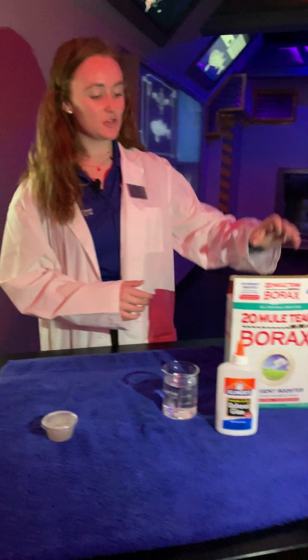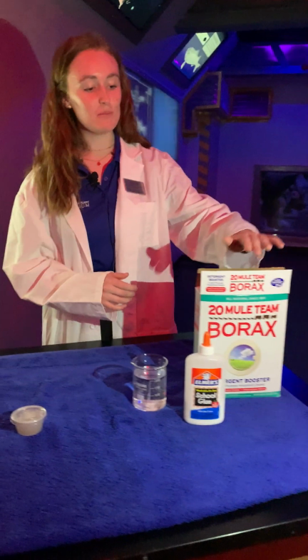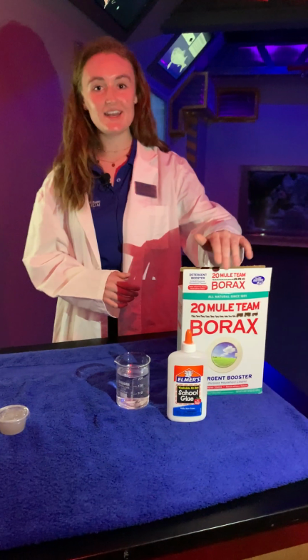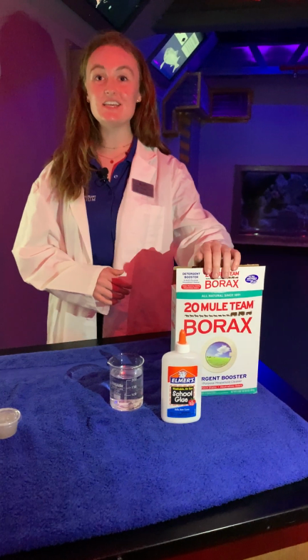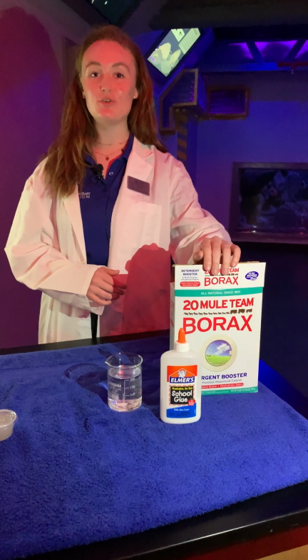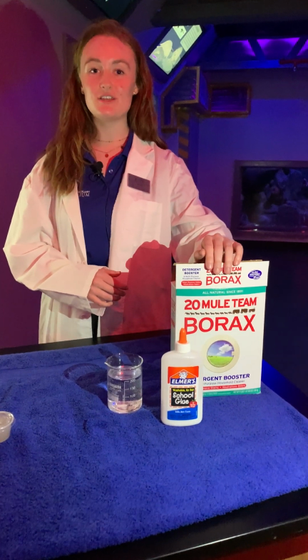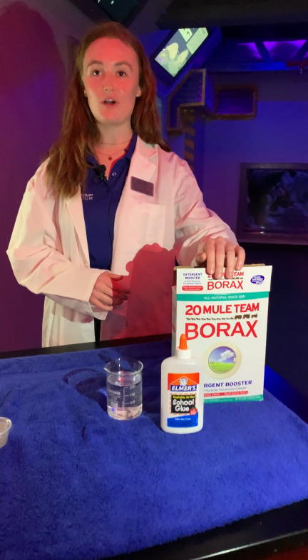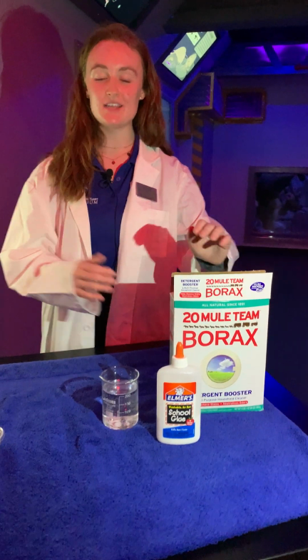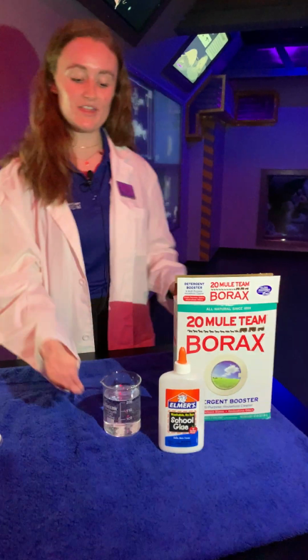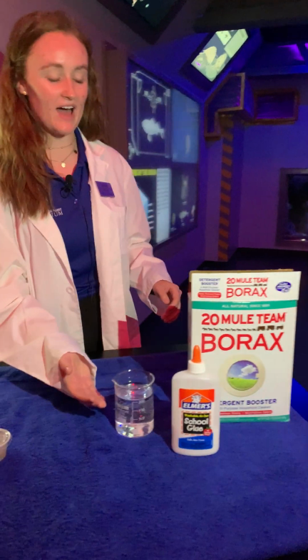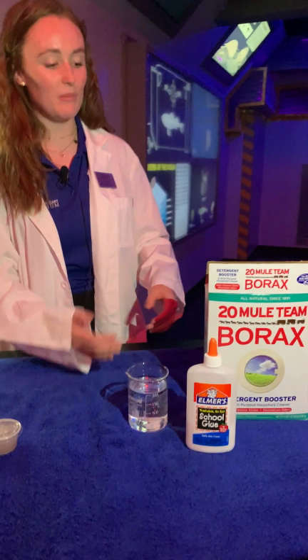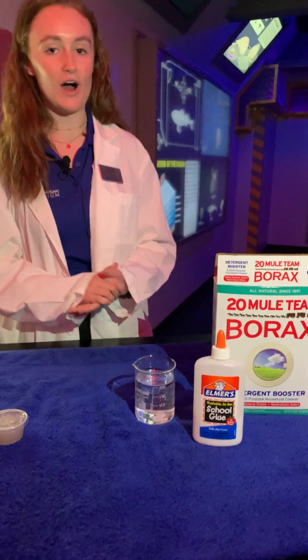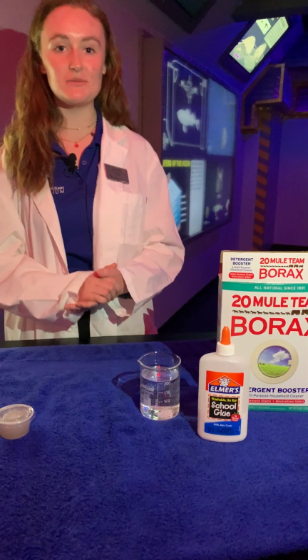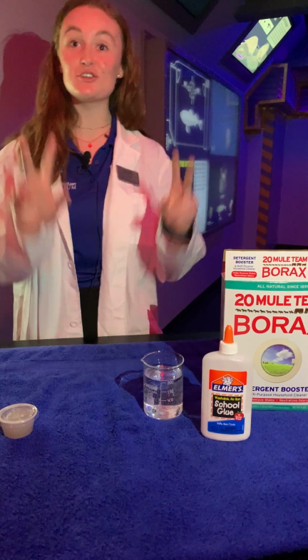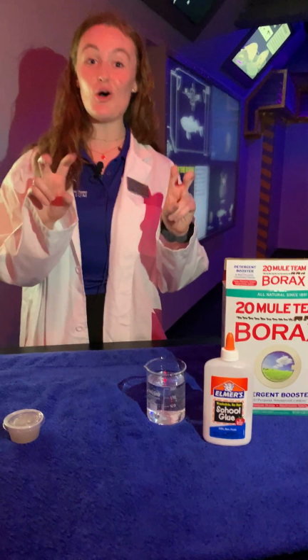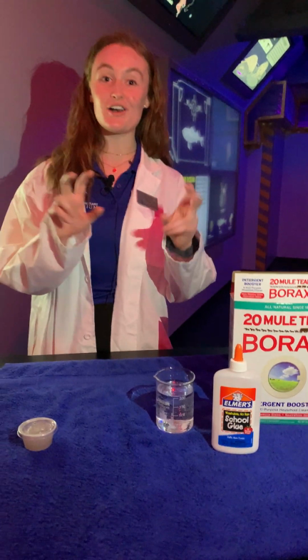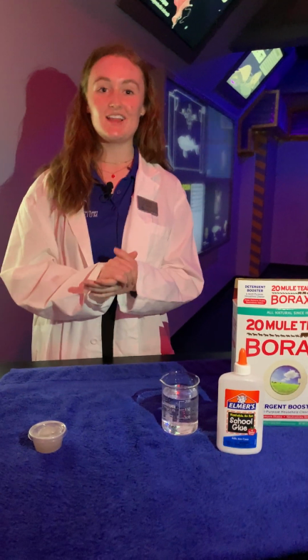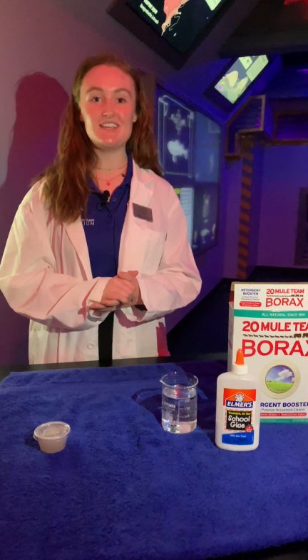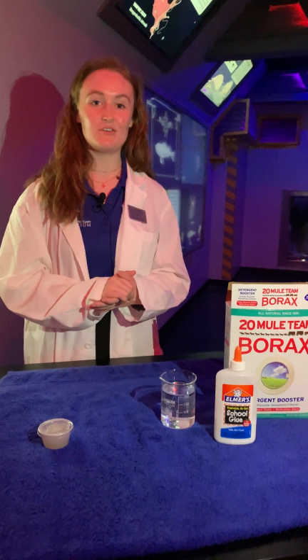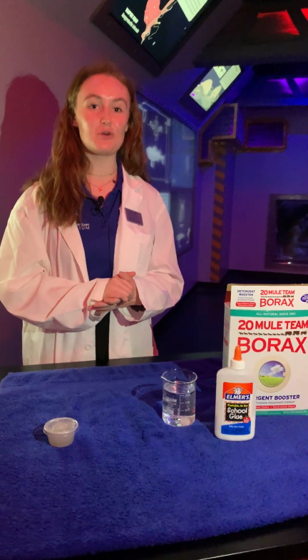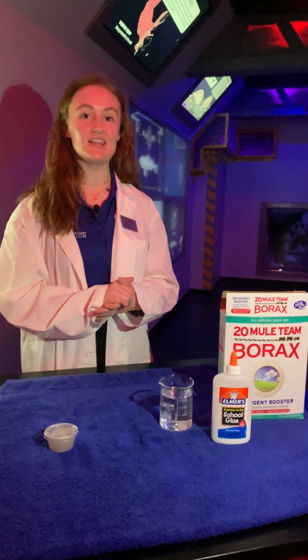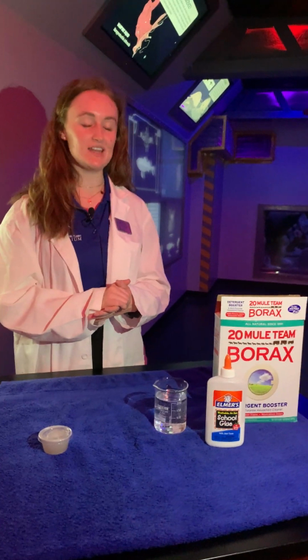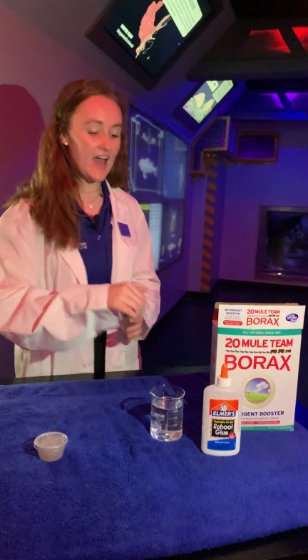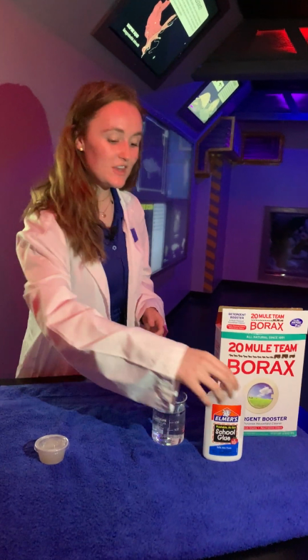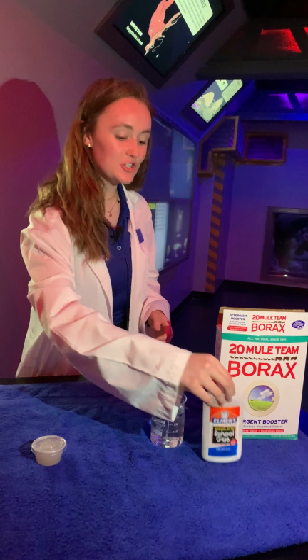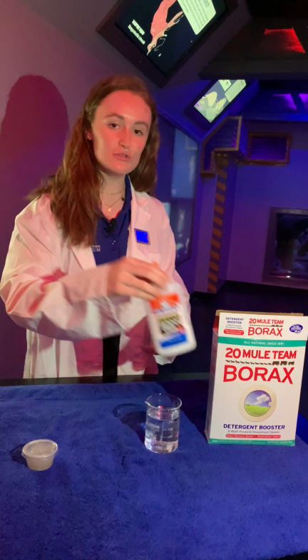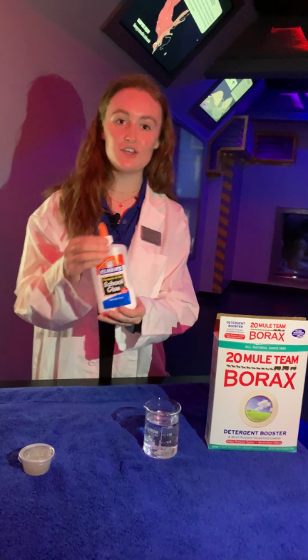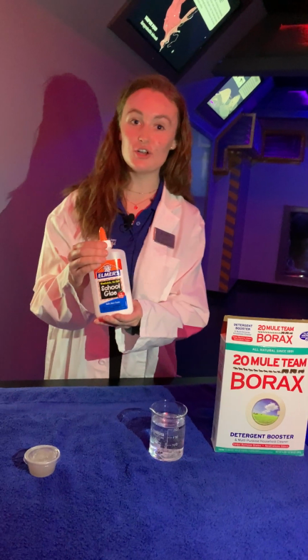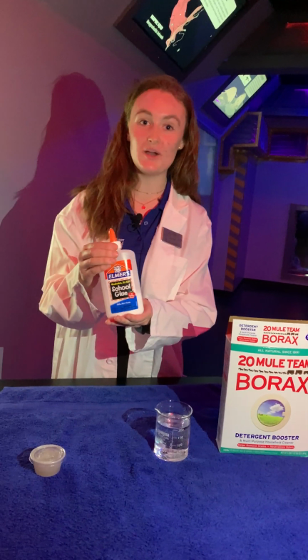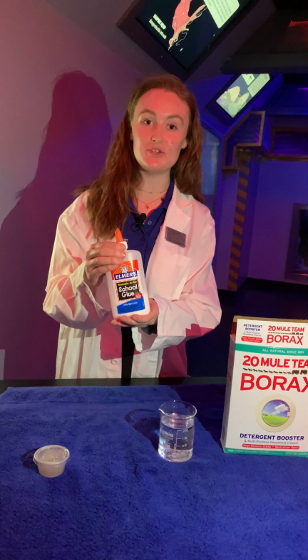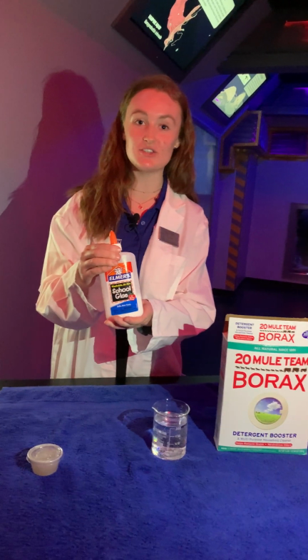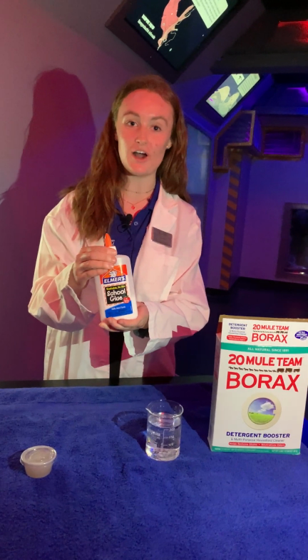So you combine a teaspoon of this borax with a half a cup of water to make your salt water, like these hagfish normally live in, and then you can shoot your glue into this salt water.